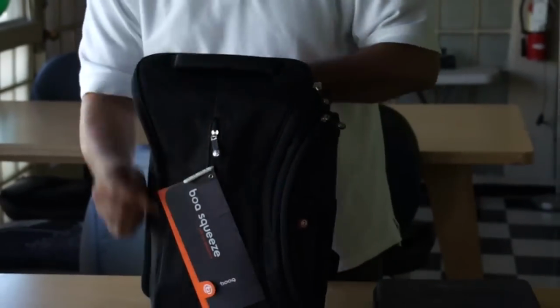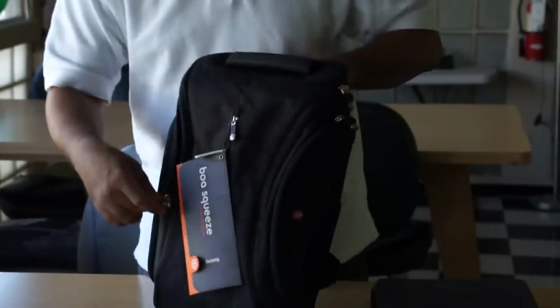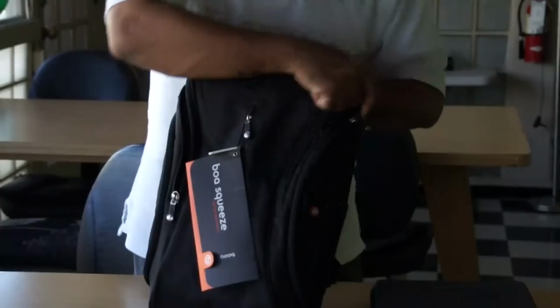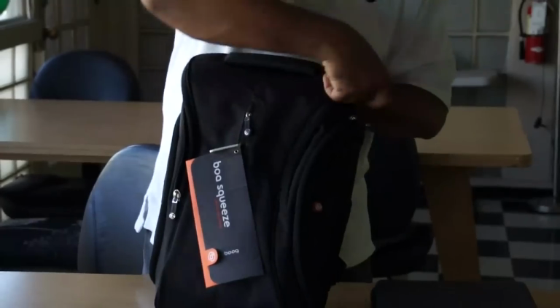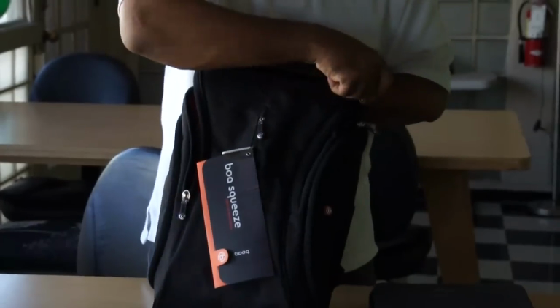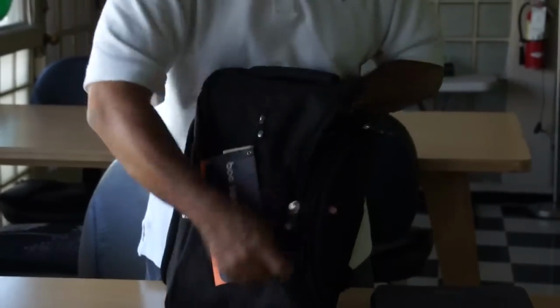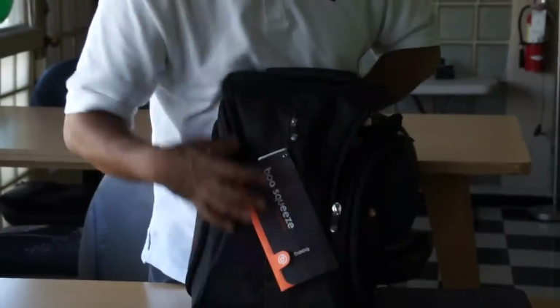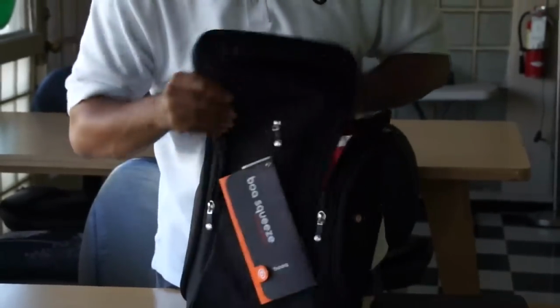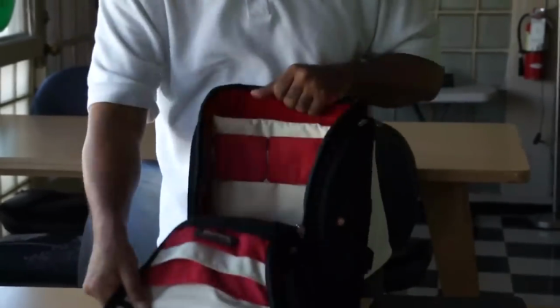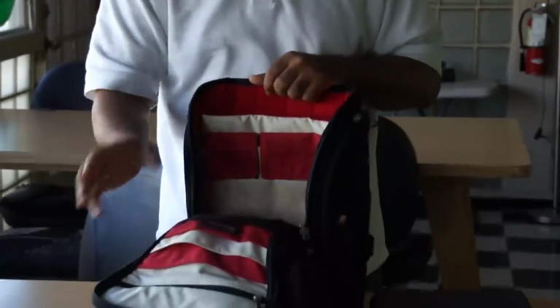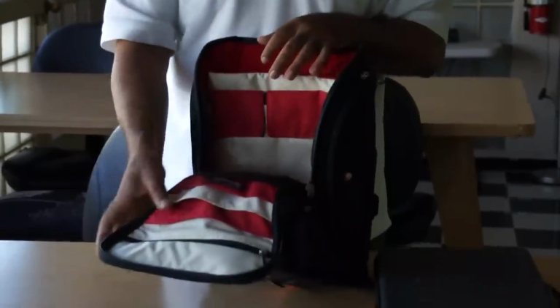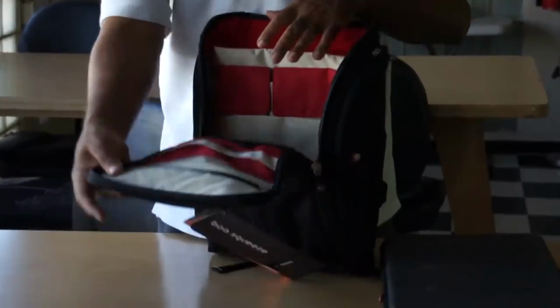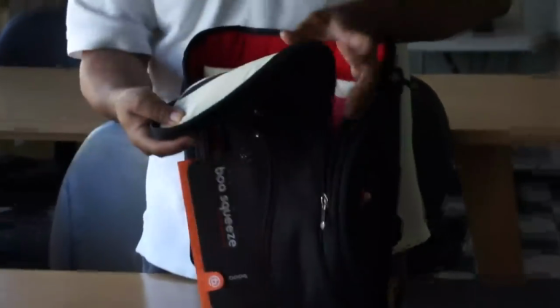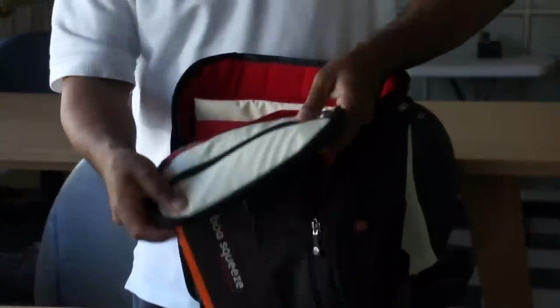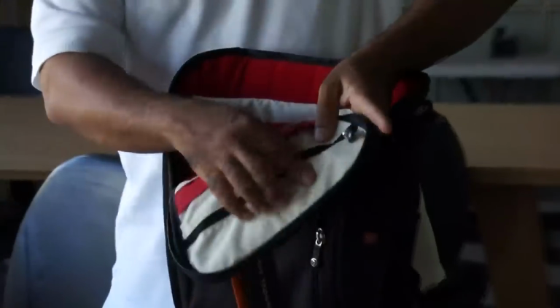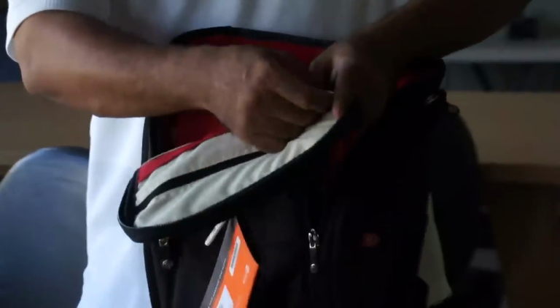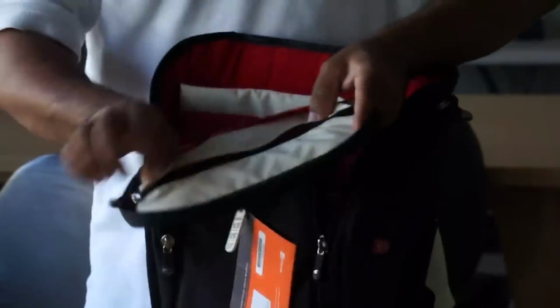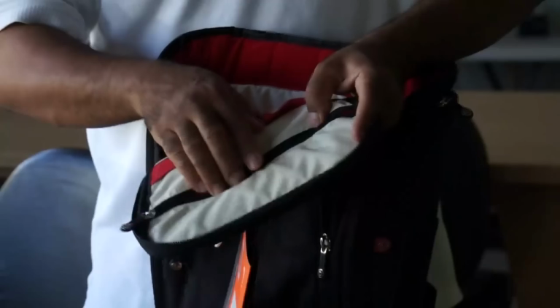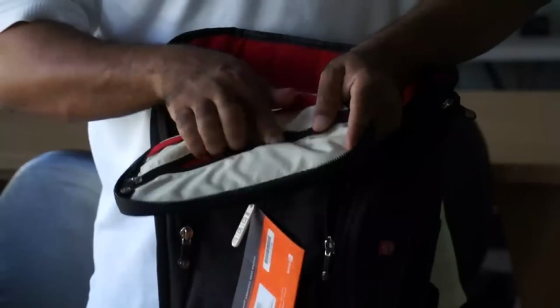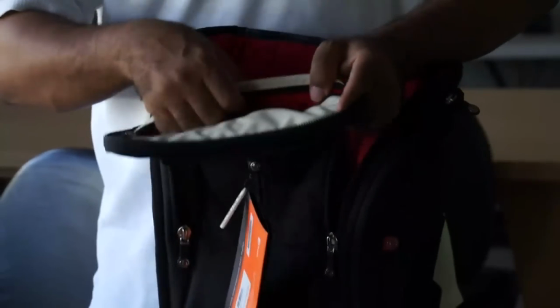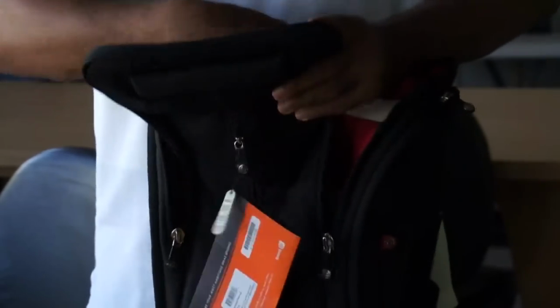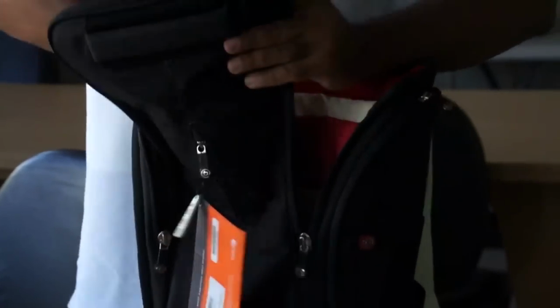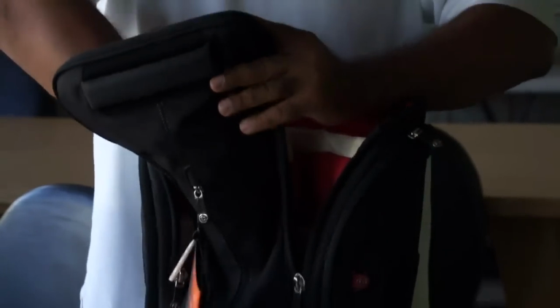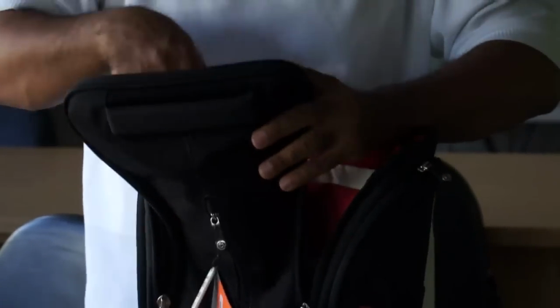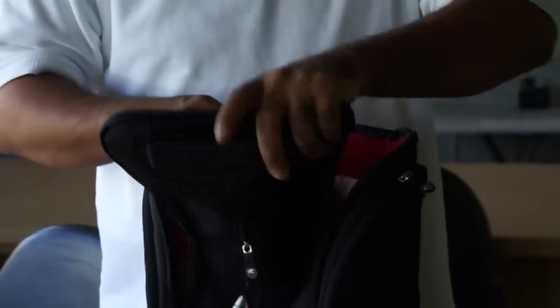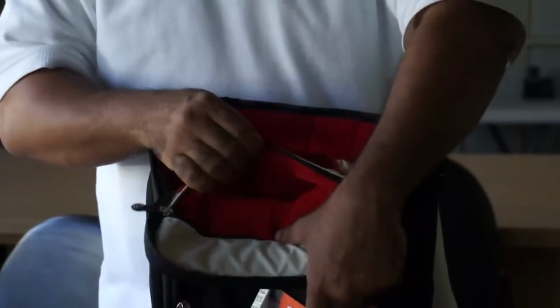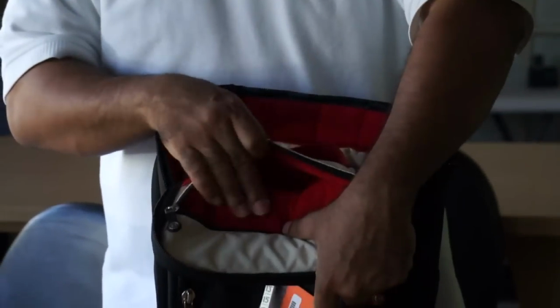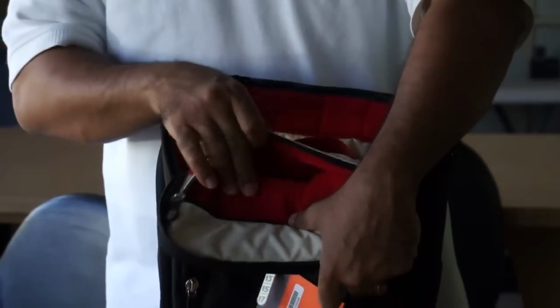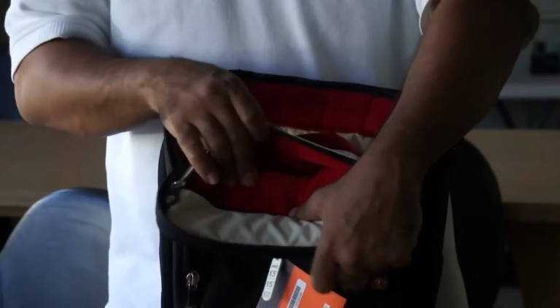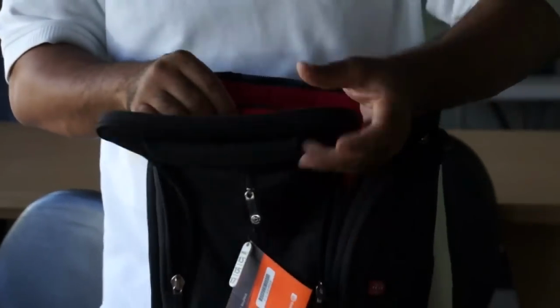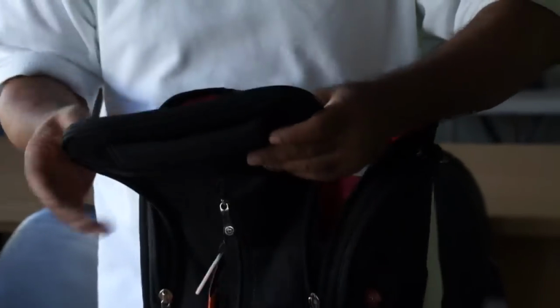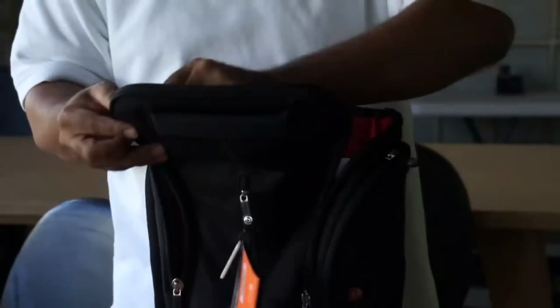The thing that makes this bag rad is the way they built it on the inside. Book makes pretty high quality stuff. This first little pocket here would be good for your iPhone chargers and quick access items, and it has a velvety inside so you won't scratch things up.